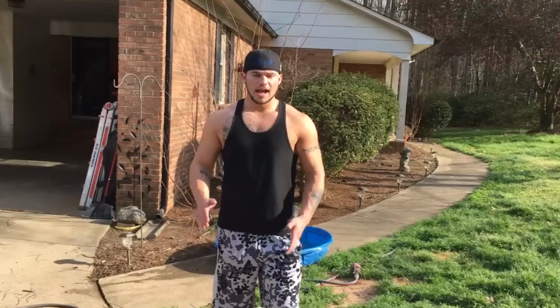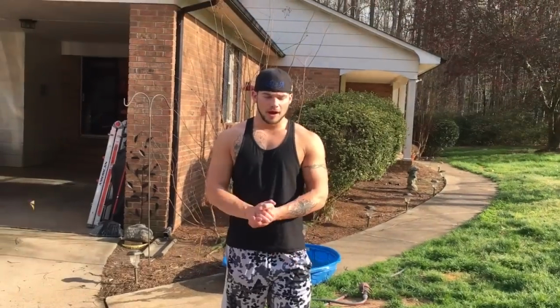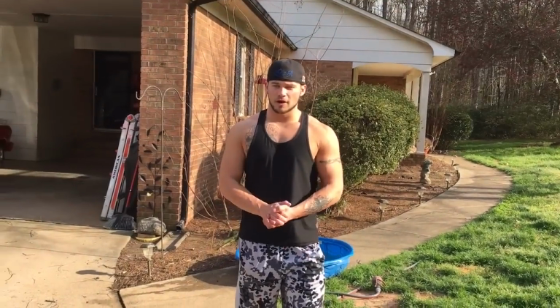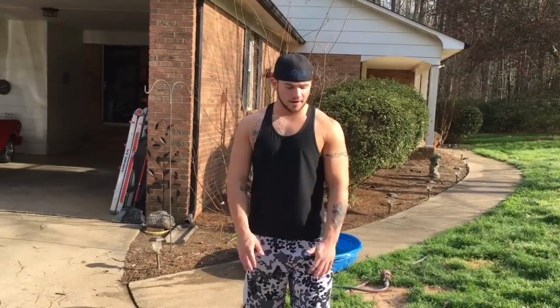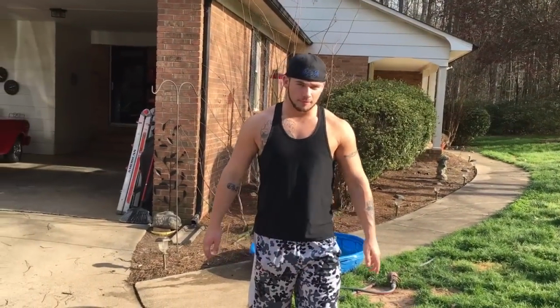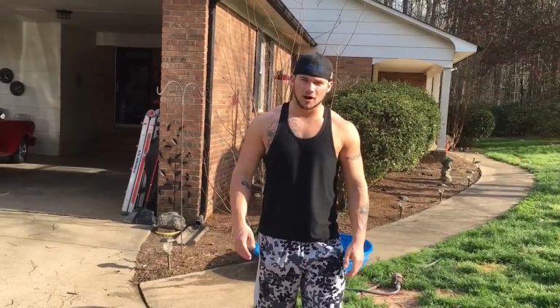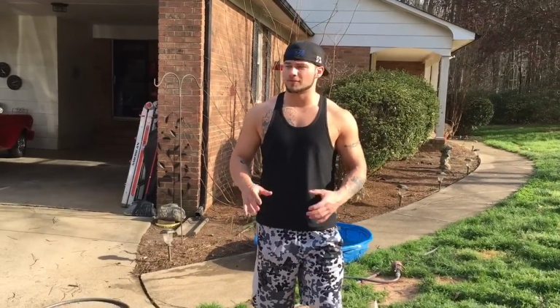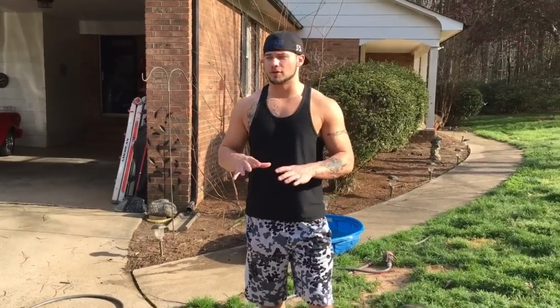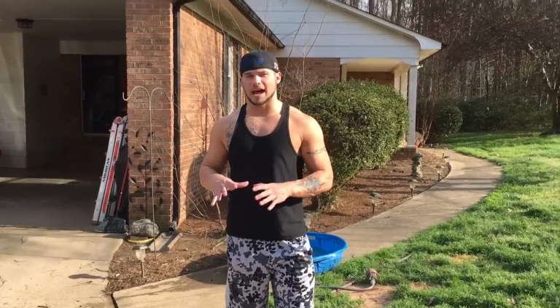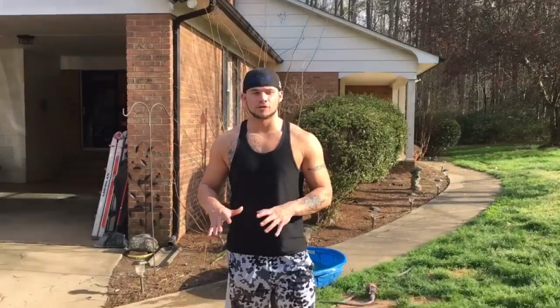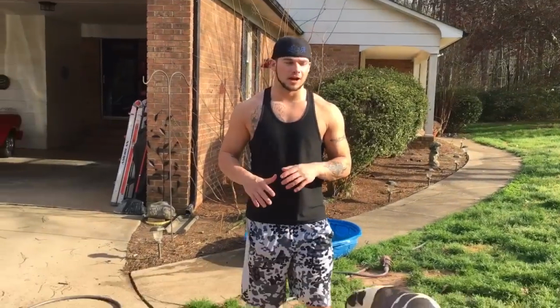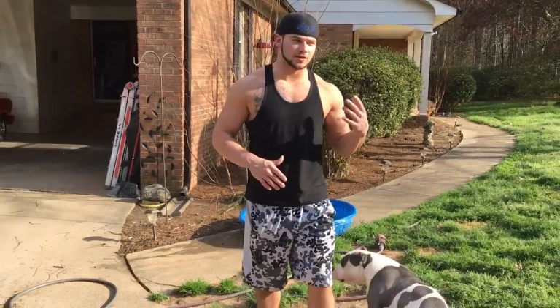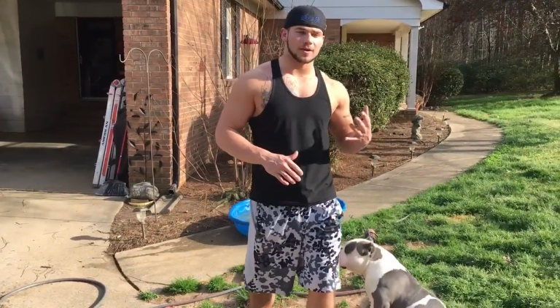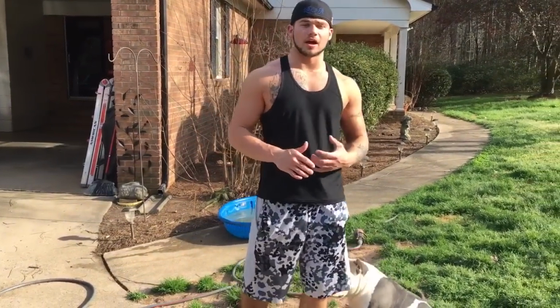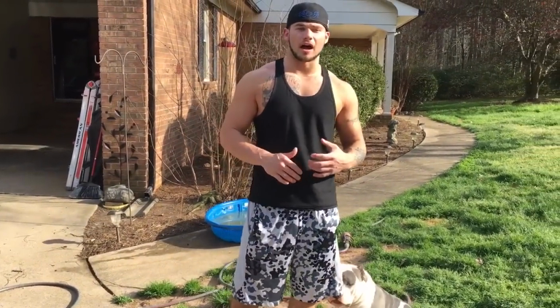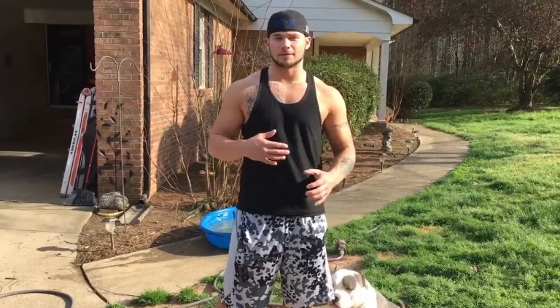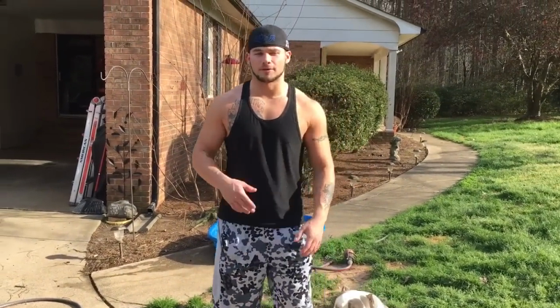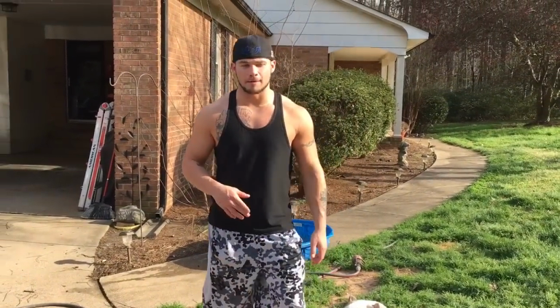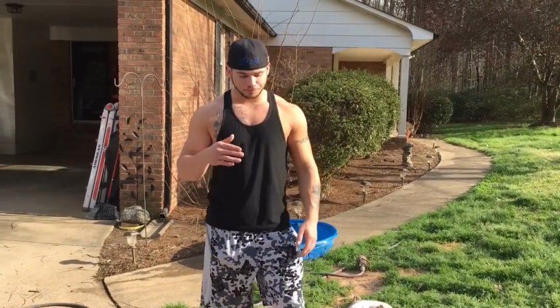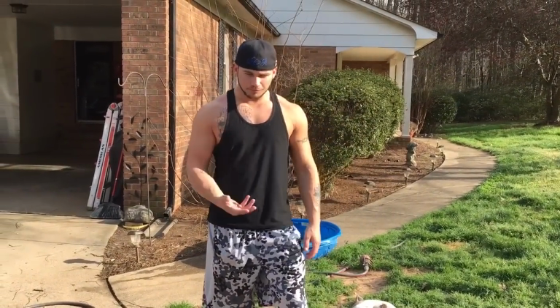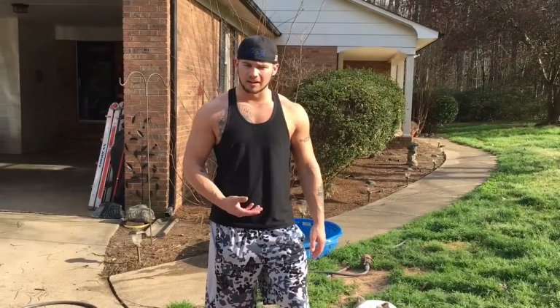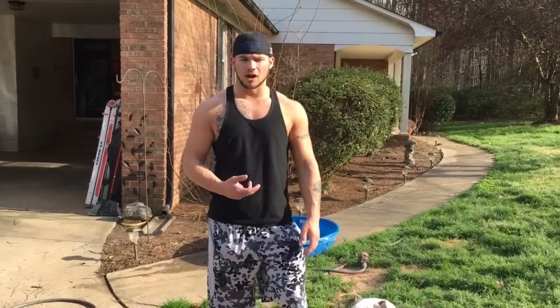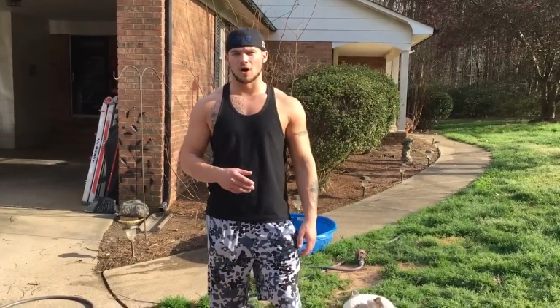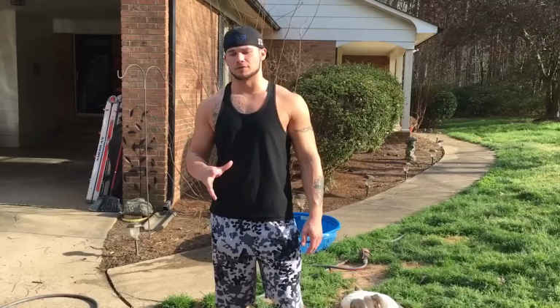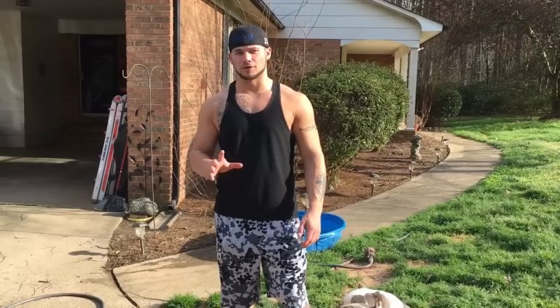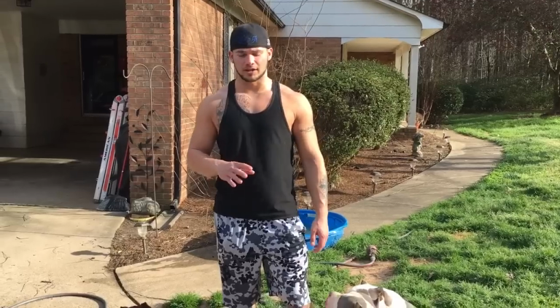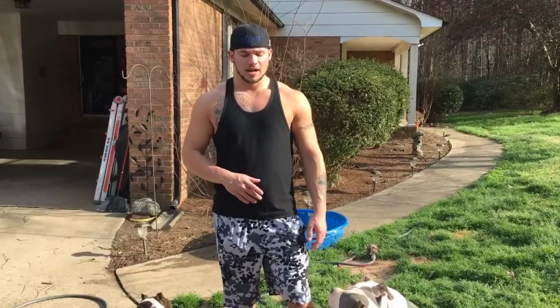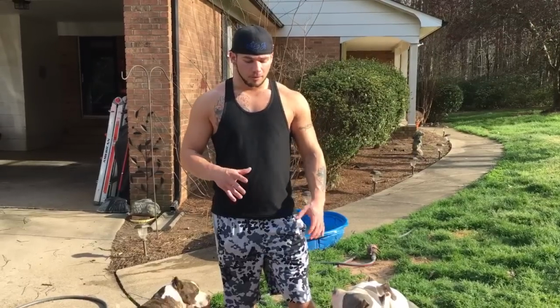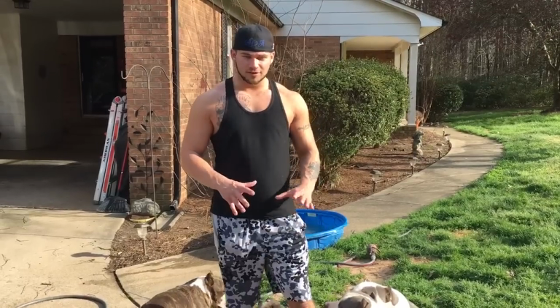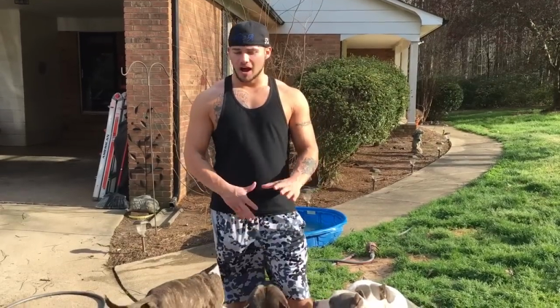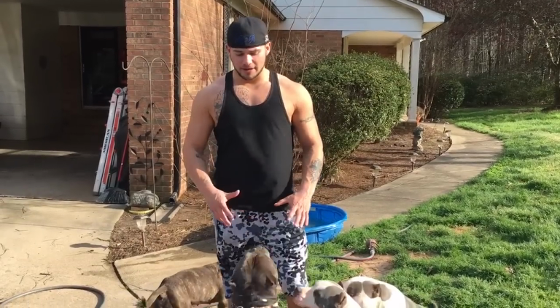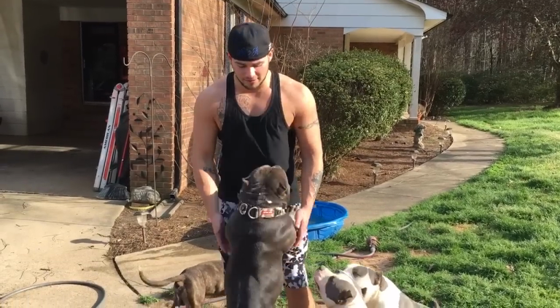Hey everybody, we're here at Carolina Bully Farms. I'm just going to do a how-to video because it's getting ready to get hot and be summertime. A lot of y'all know, and if you don't, you should — bullies get hot really easy.